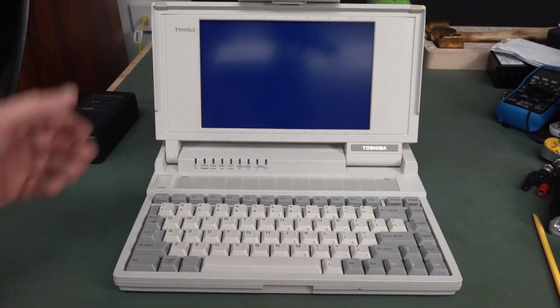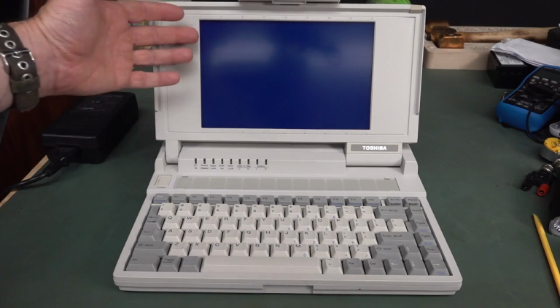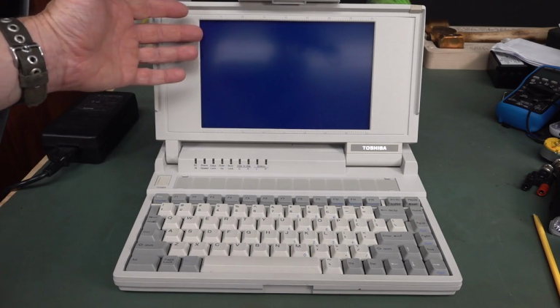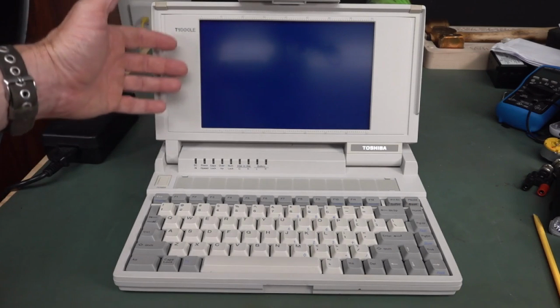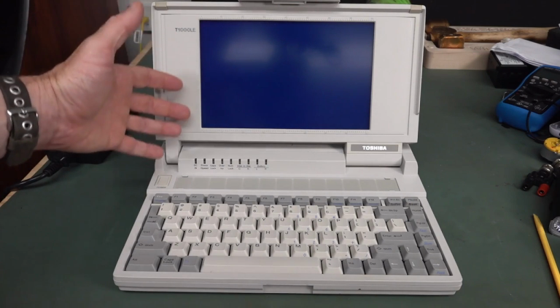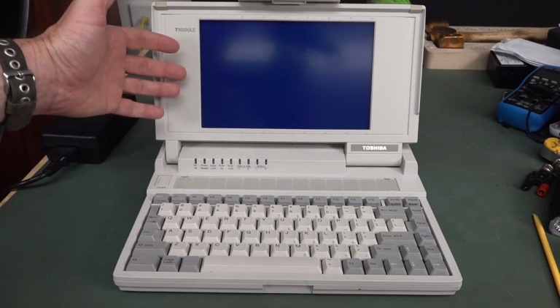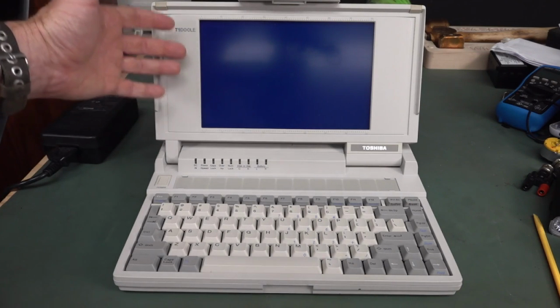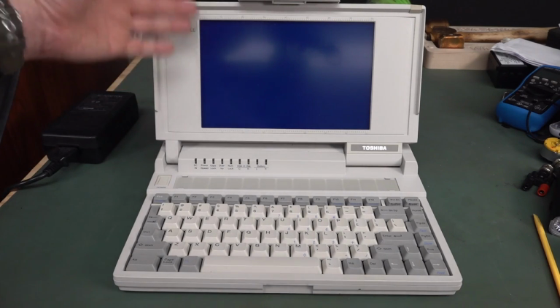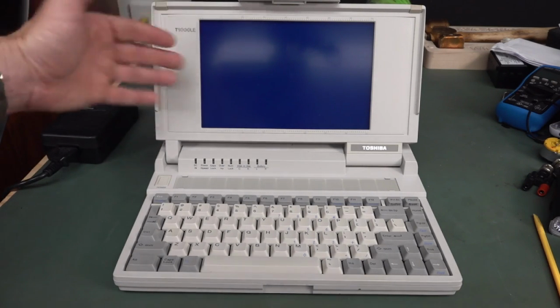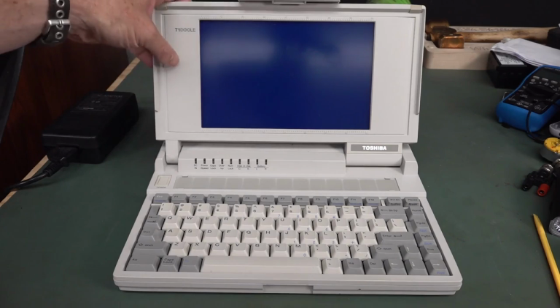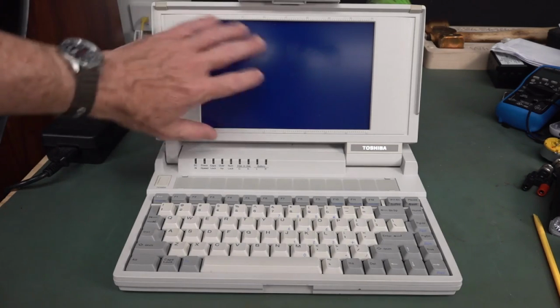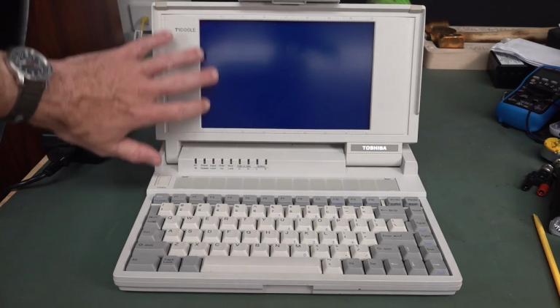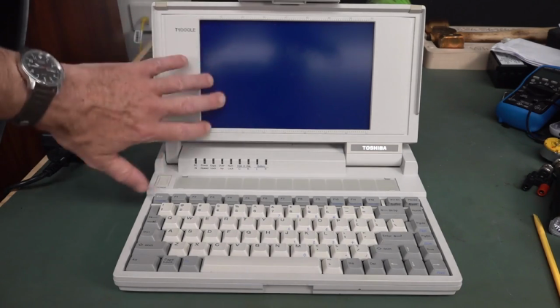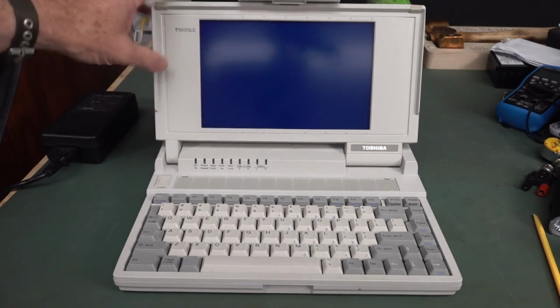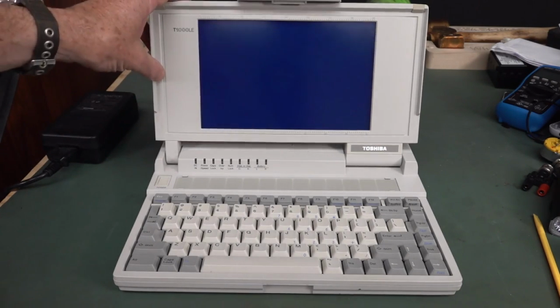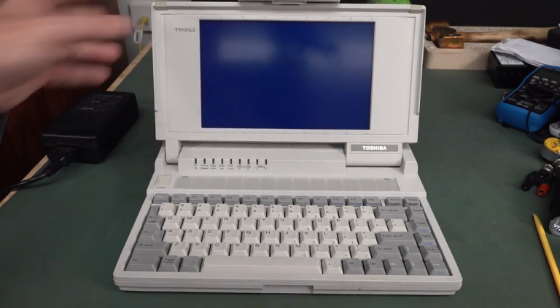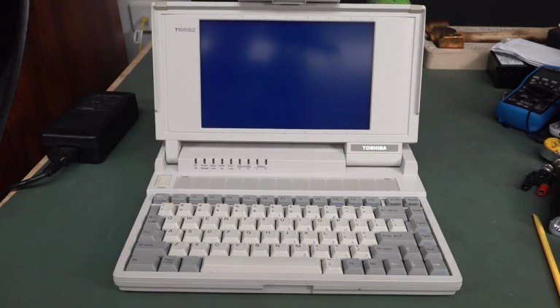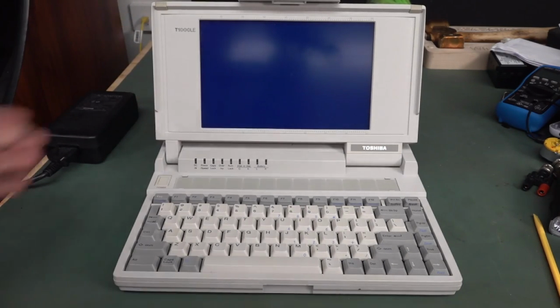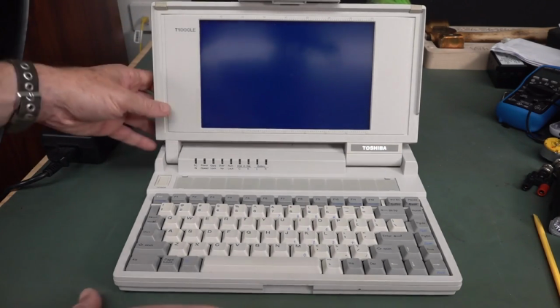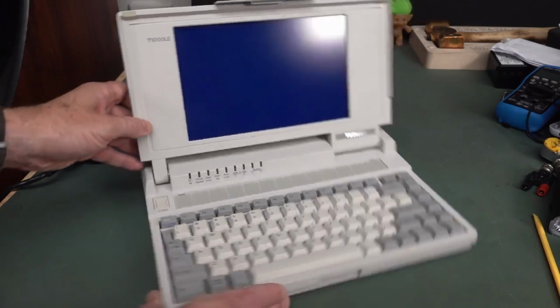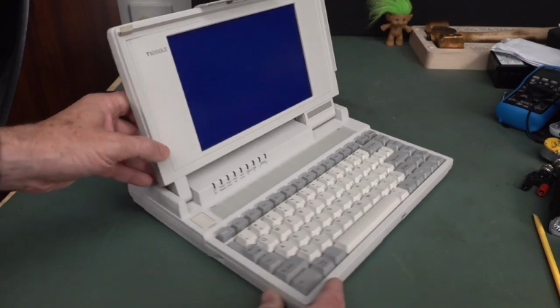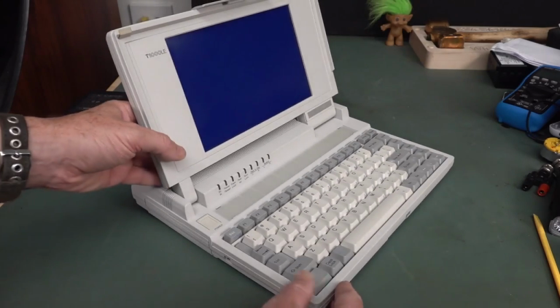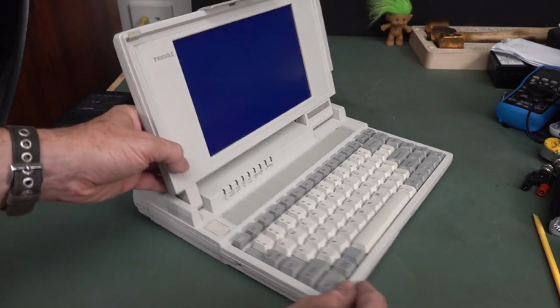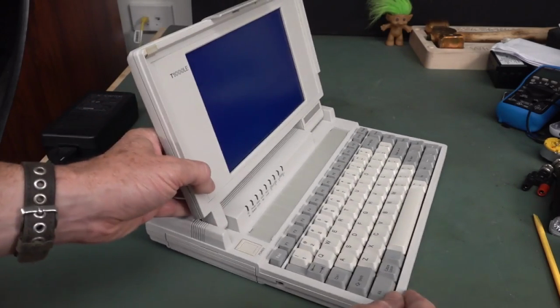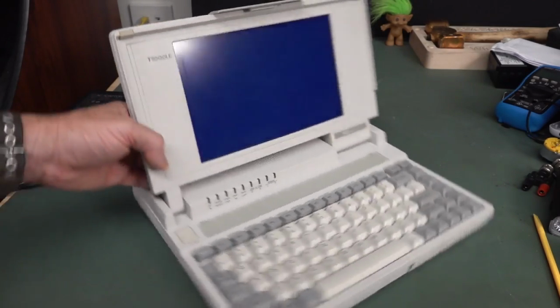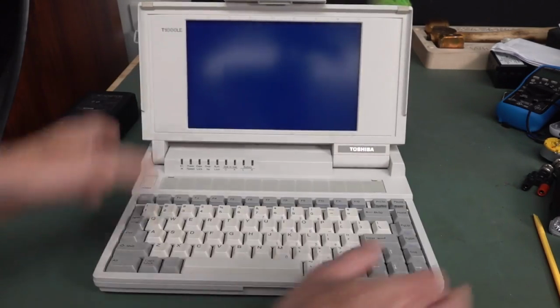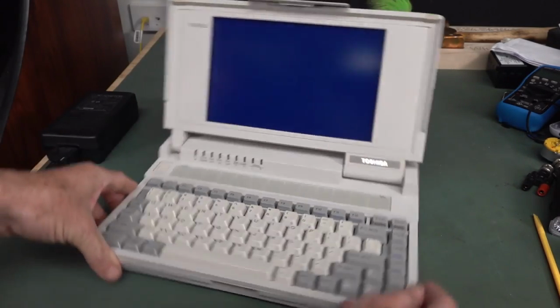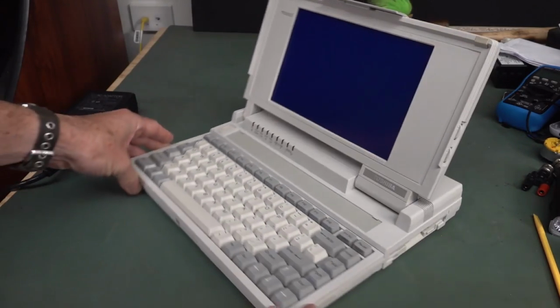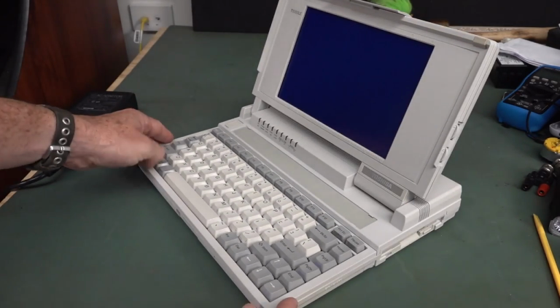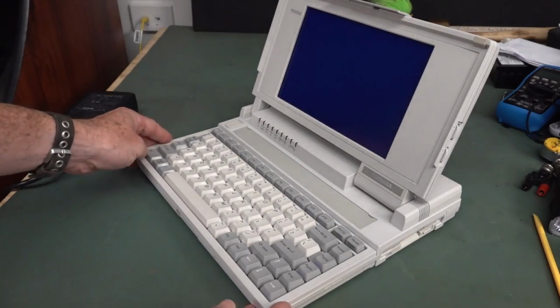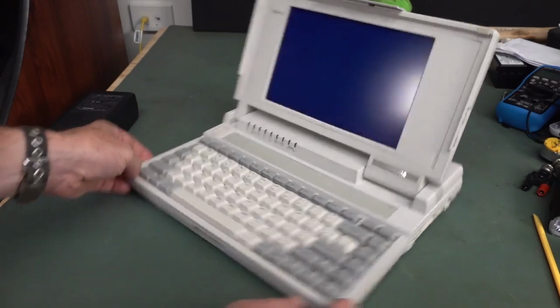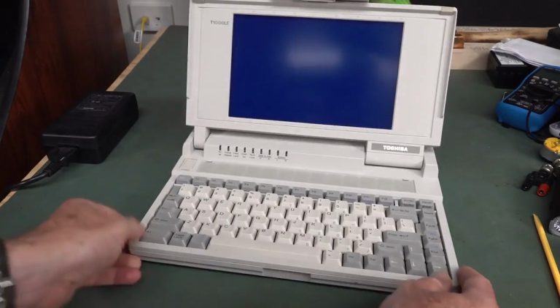It's got a 640x400 CGA display with blue backlighting. Look at that blue backlighting on it - it just looks absolutely gorgeous. It really is a thing of beauty, a joy forever. Fantastic.